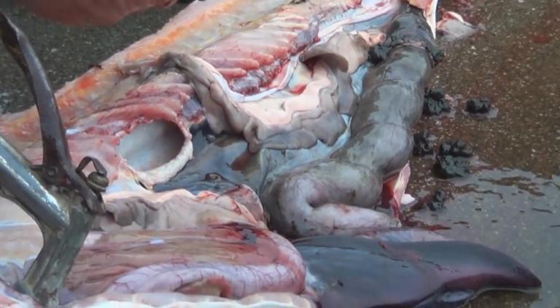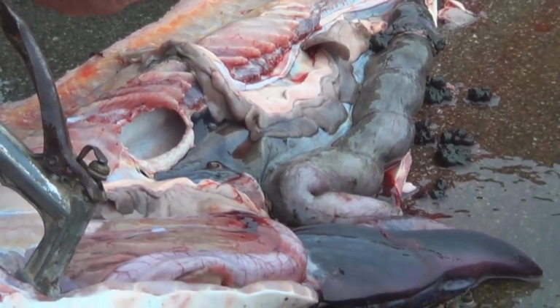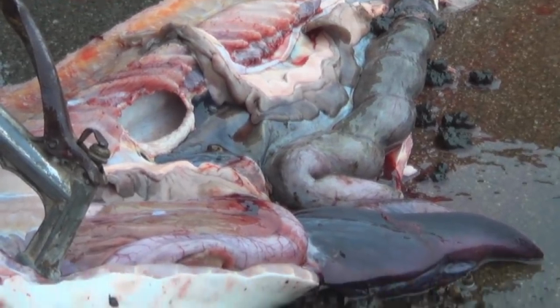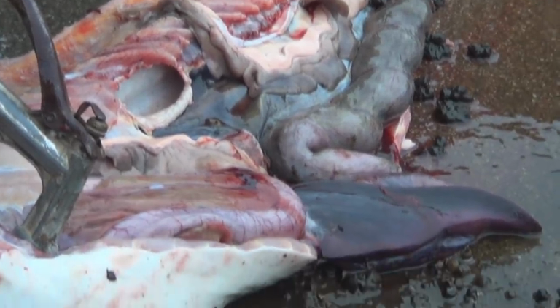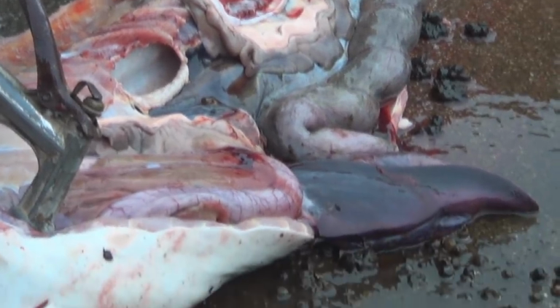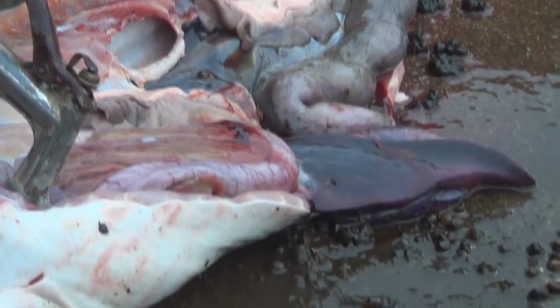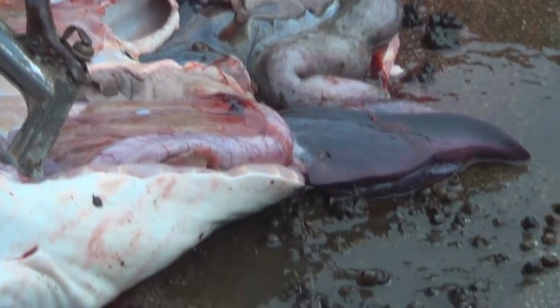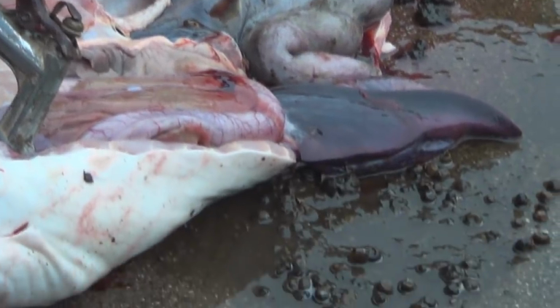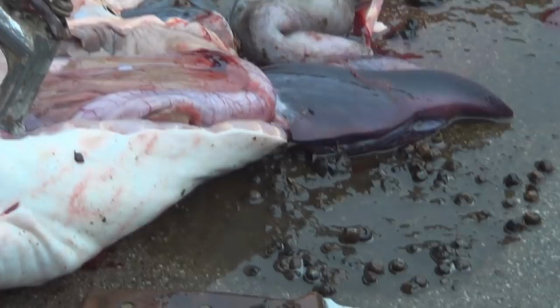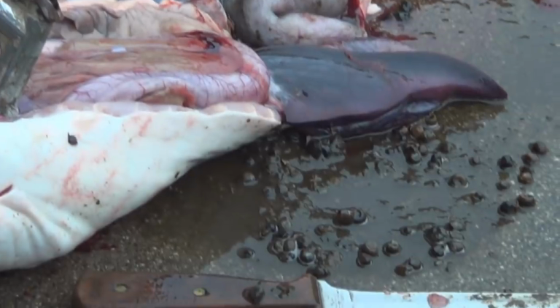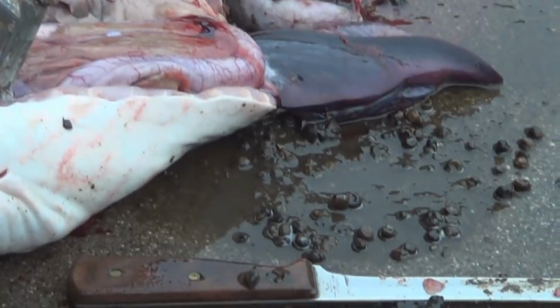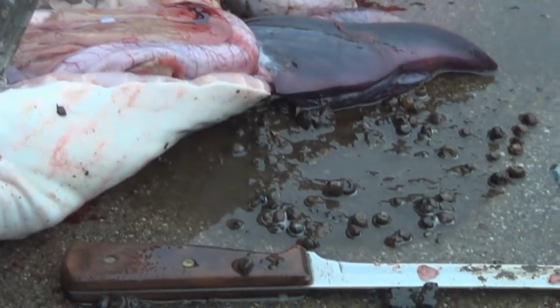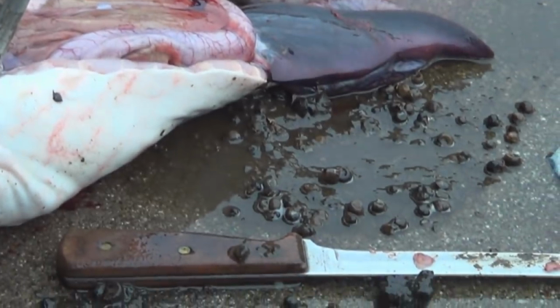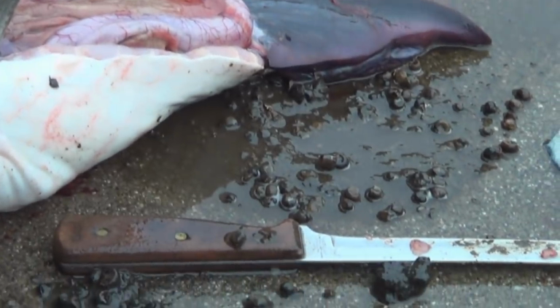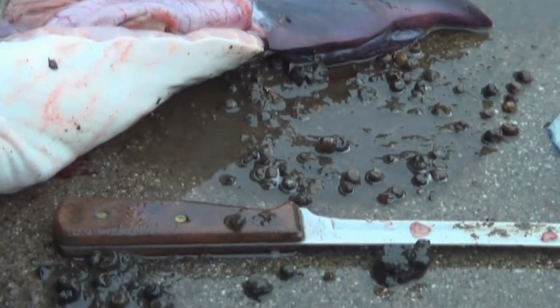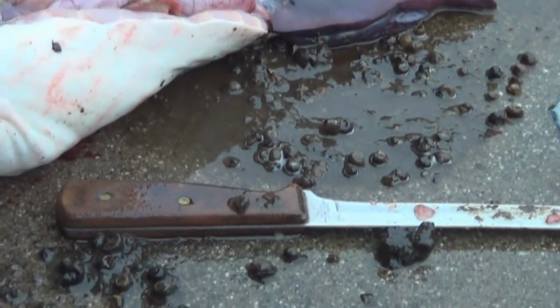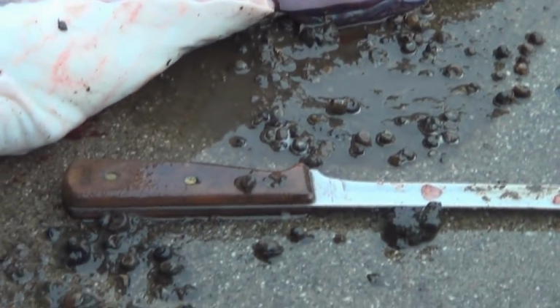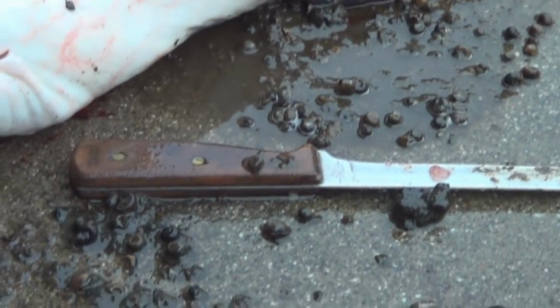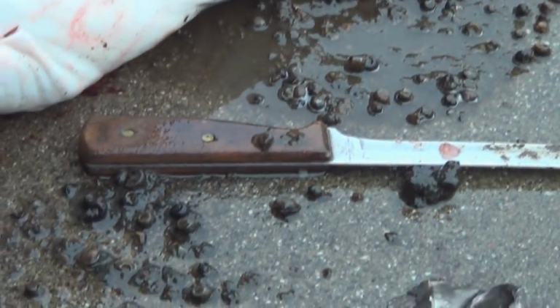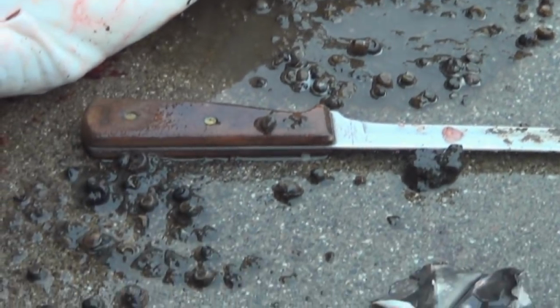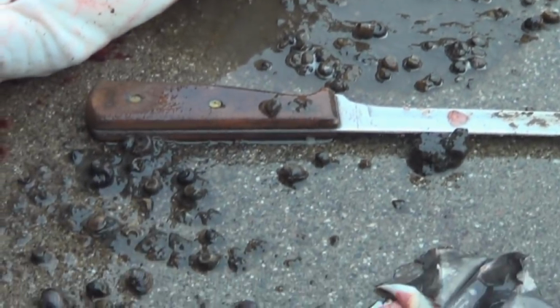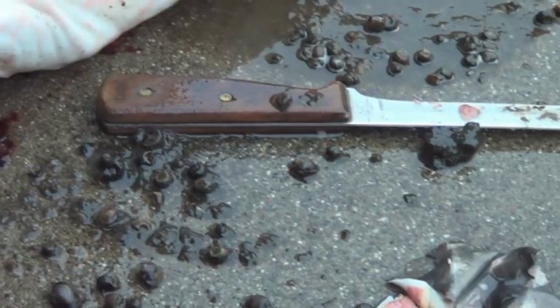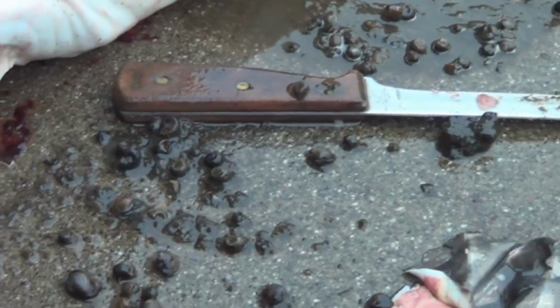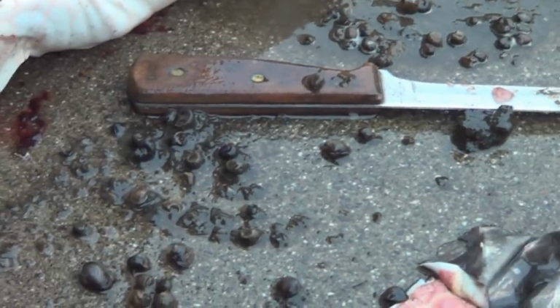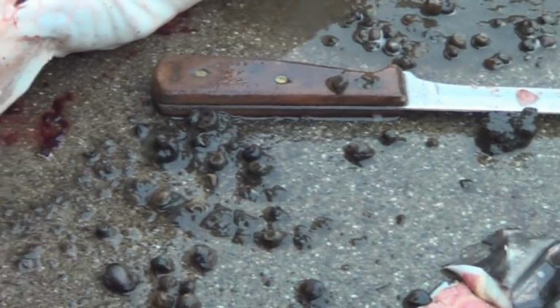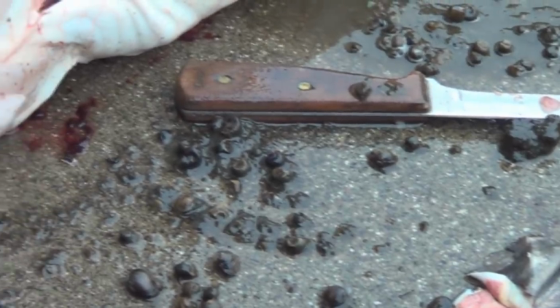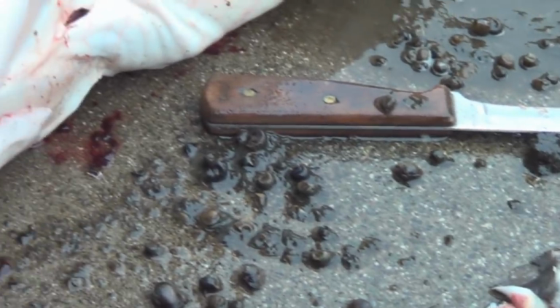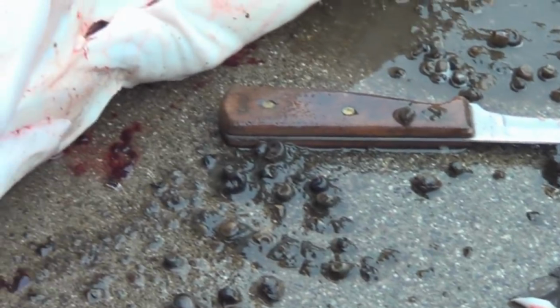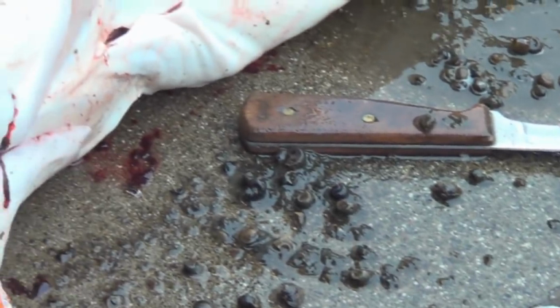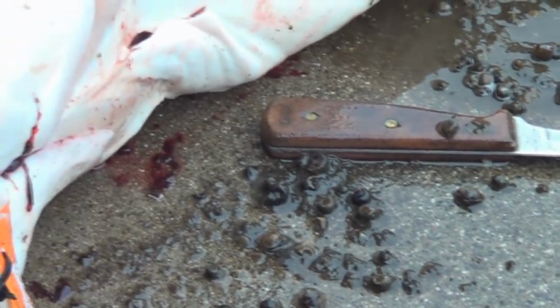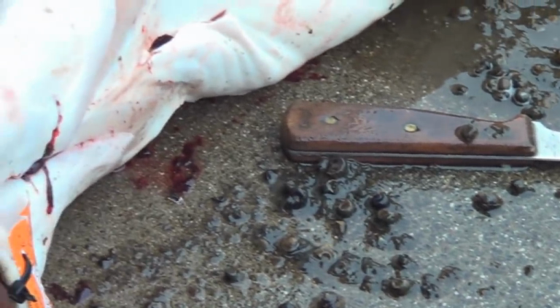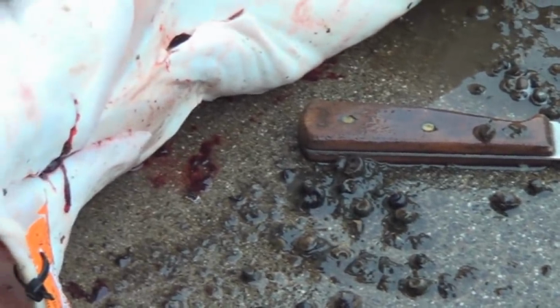Clams seem to be the ticket right now. We just thought we'd show you what was in it — it's kind of interesting. It's good to know what their diet is certain times of the year. Clams for sturgeon — we've tried it in the past. A little interesting. Your backyard.